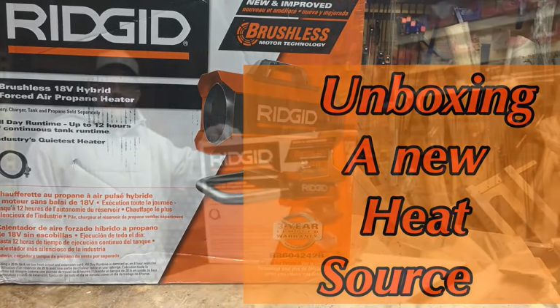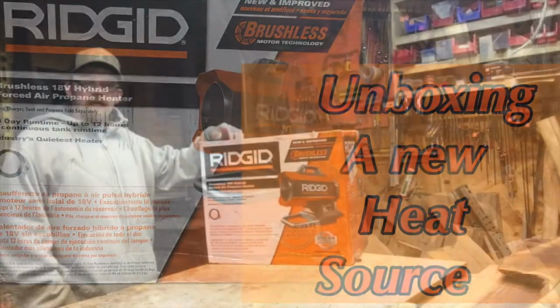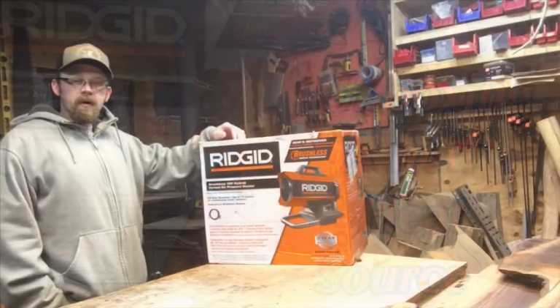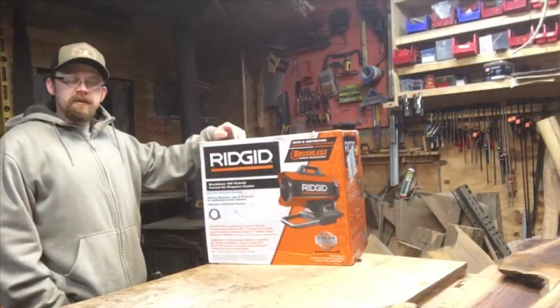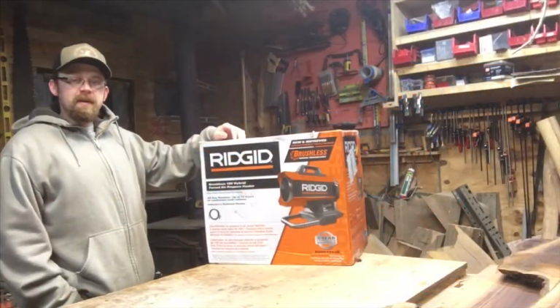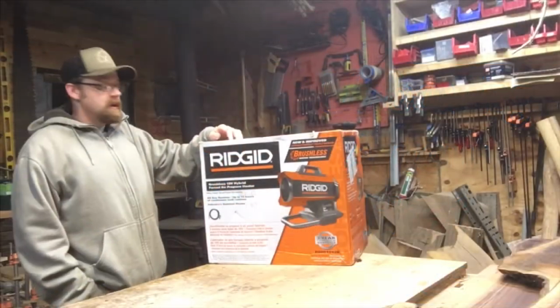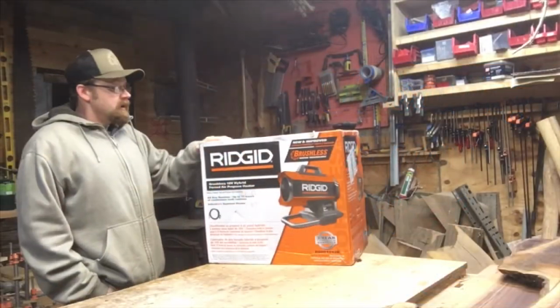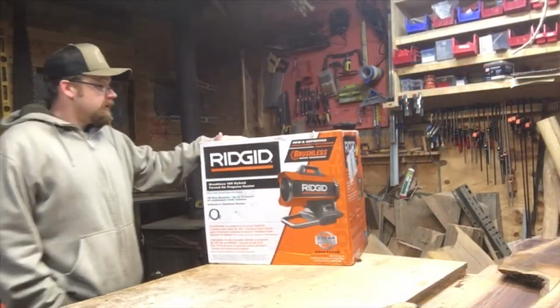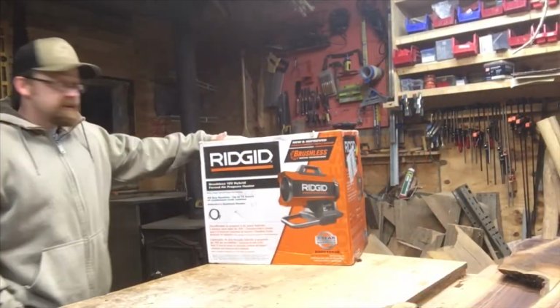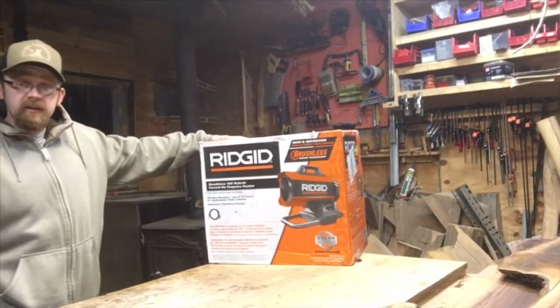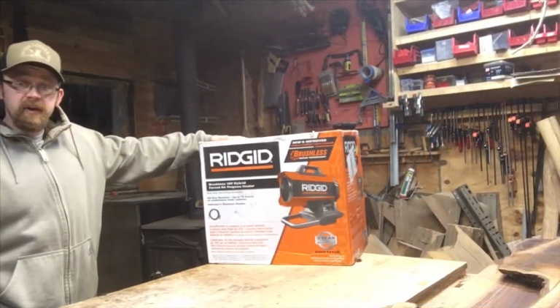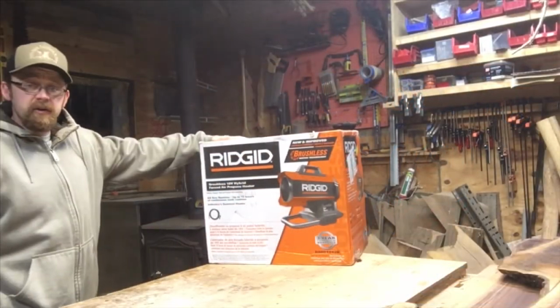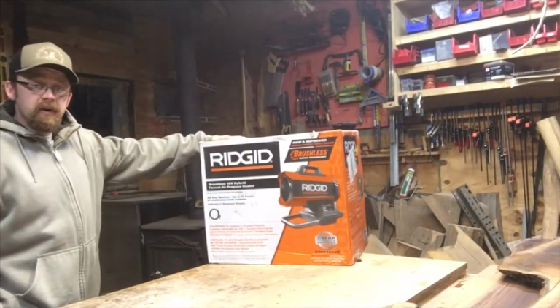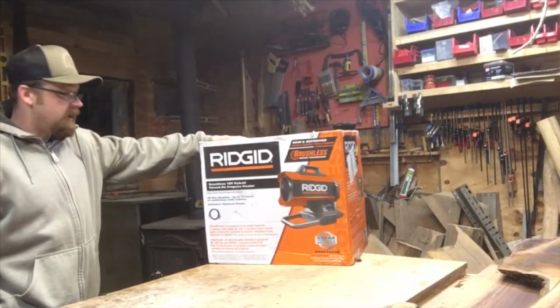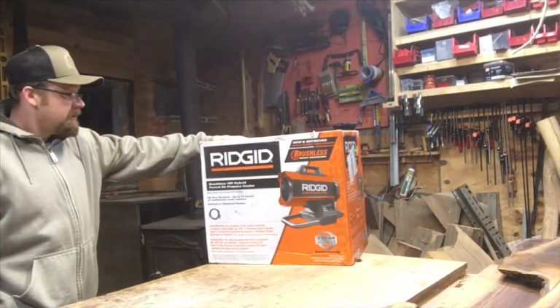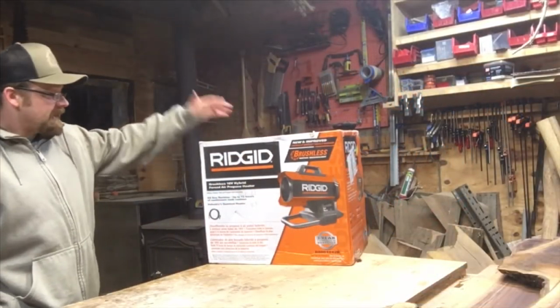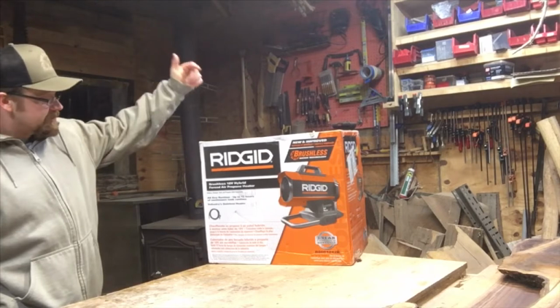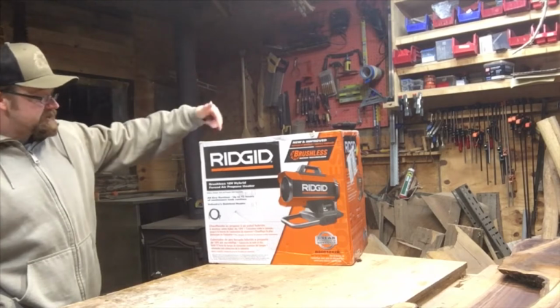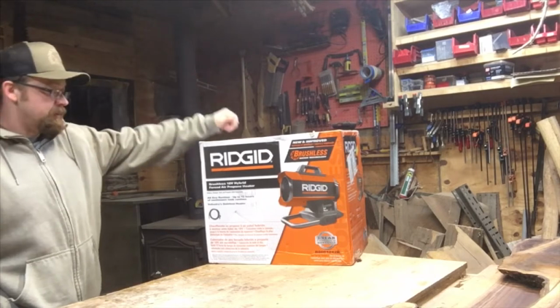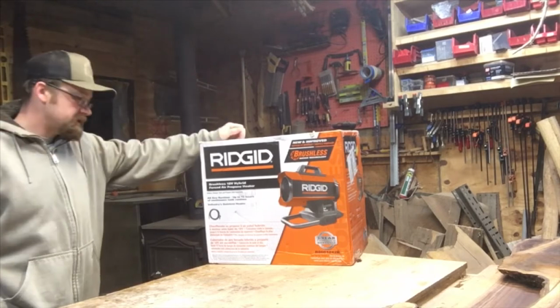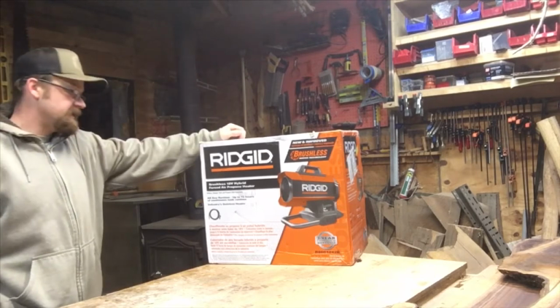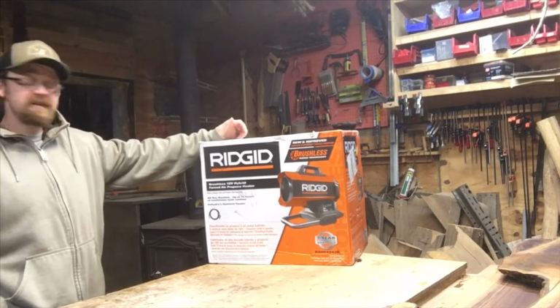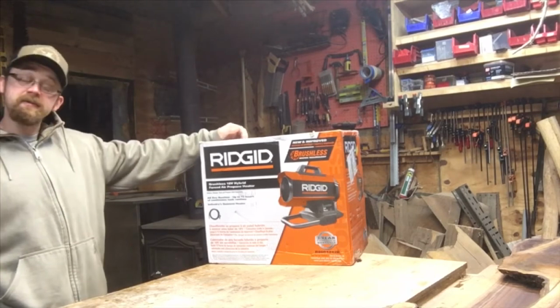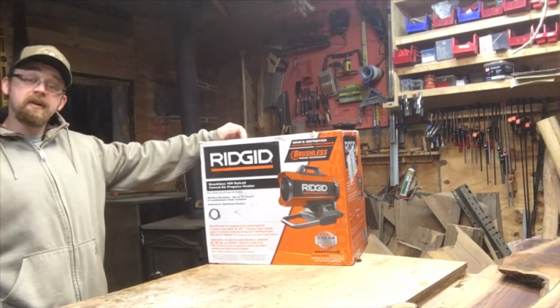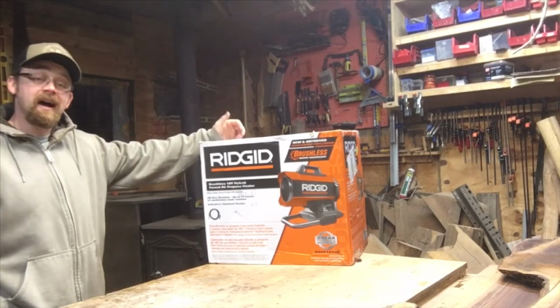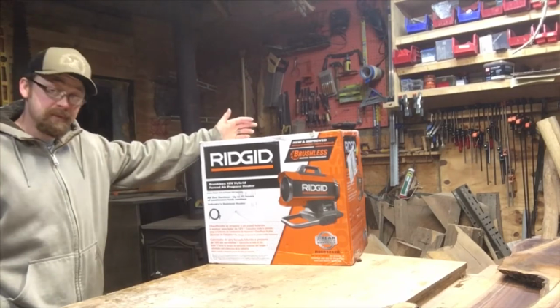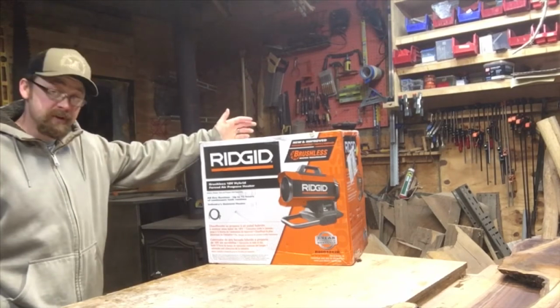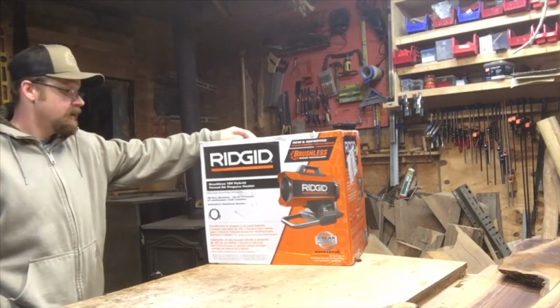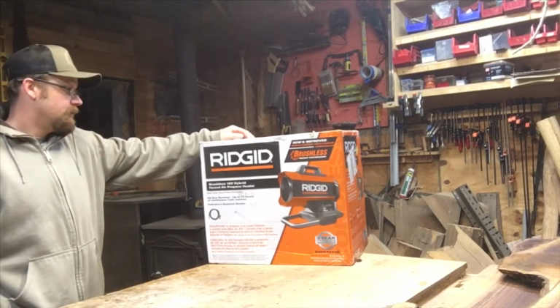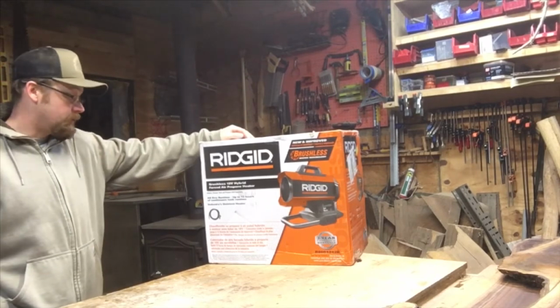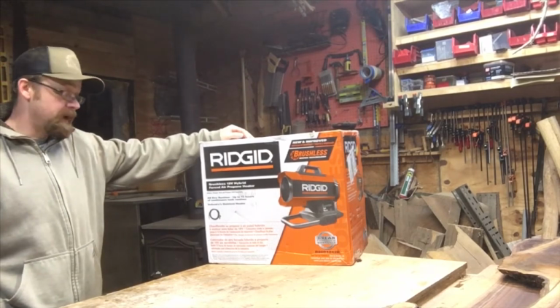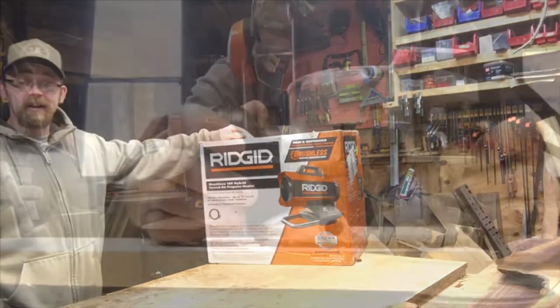Hey everybody, welcome to the shop. If you already read the title of this video, you know we're going to be unboxing the Ridgid brushless 18-volt hybrid propane heater.